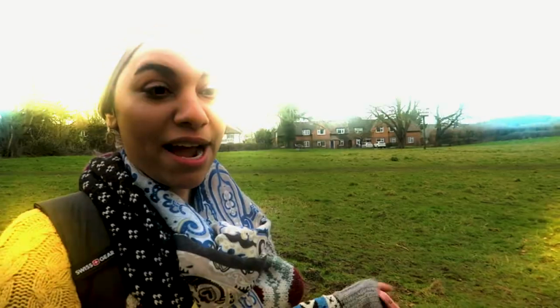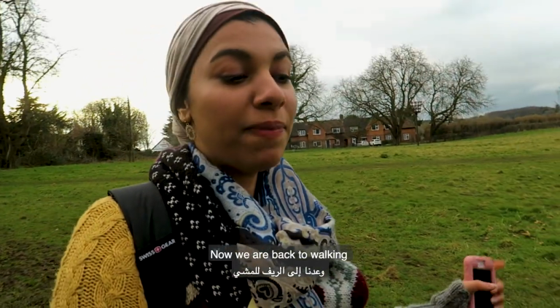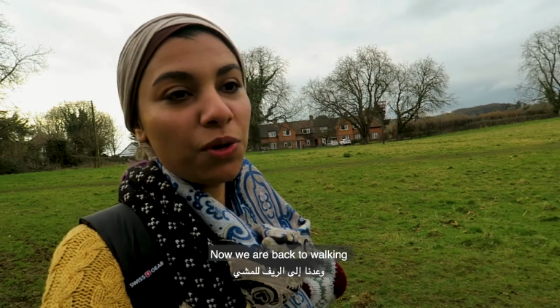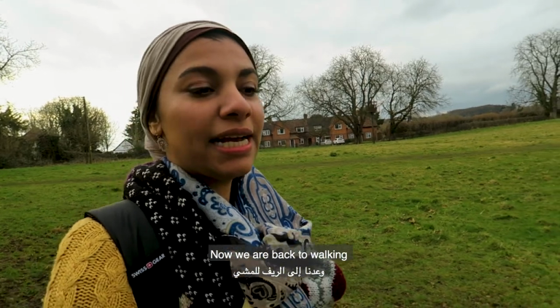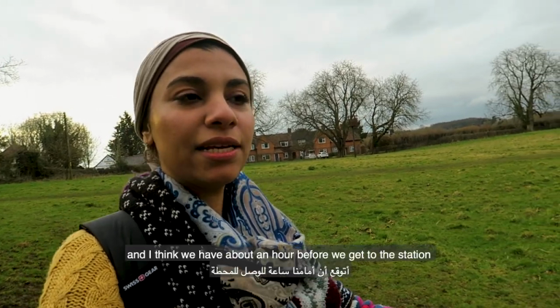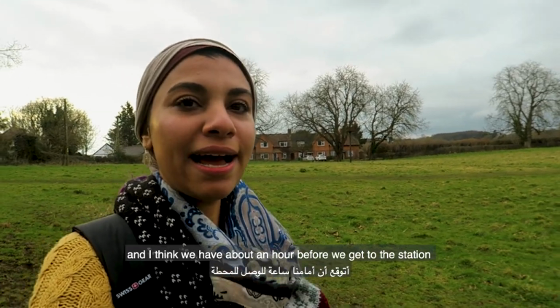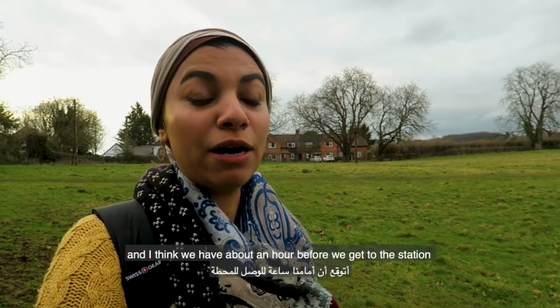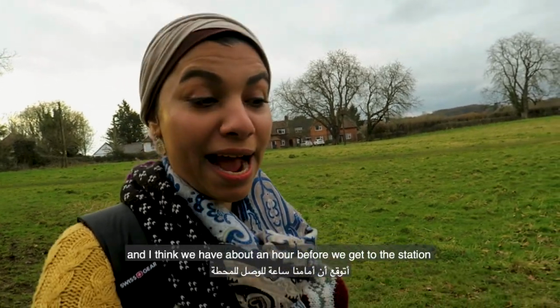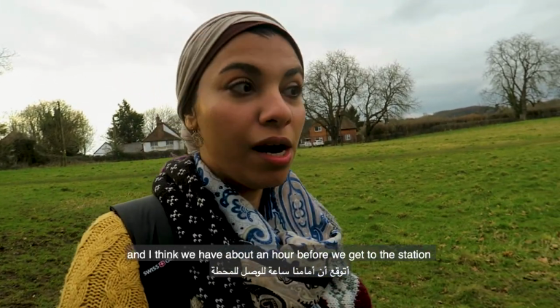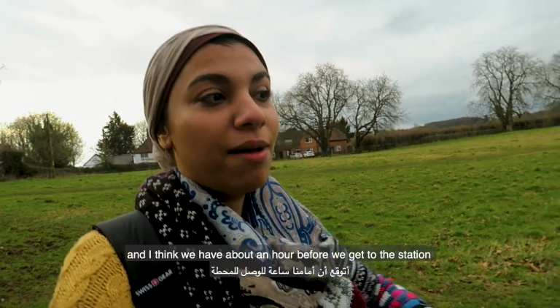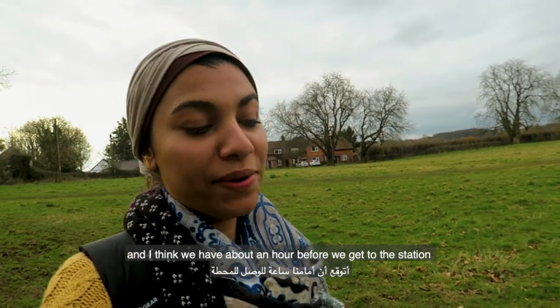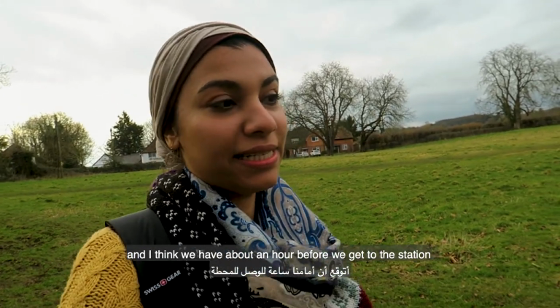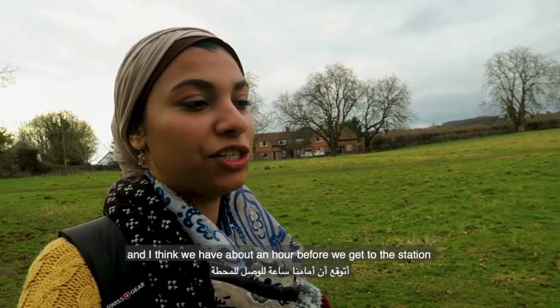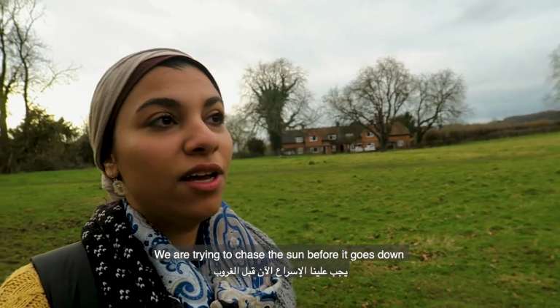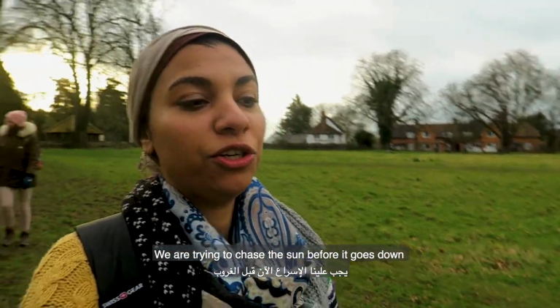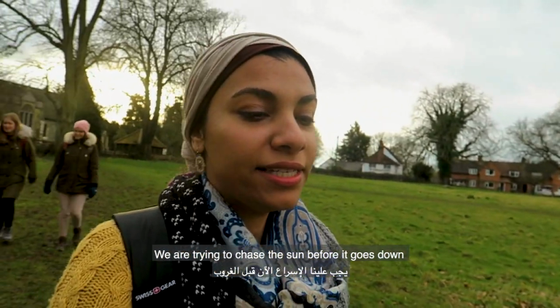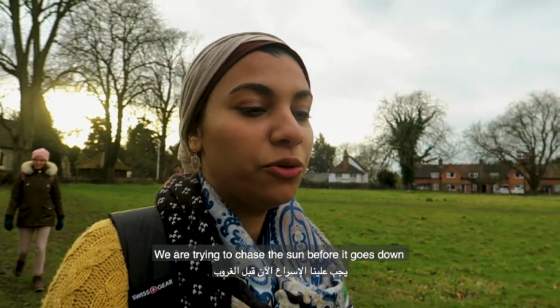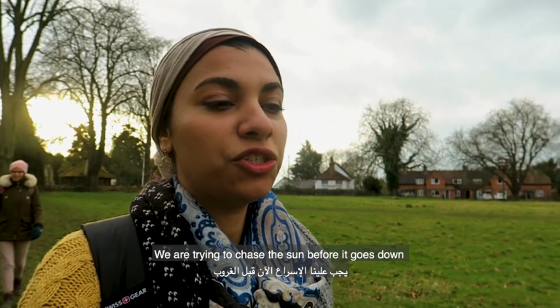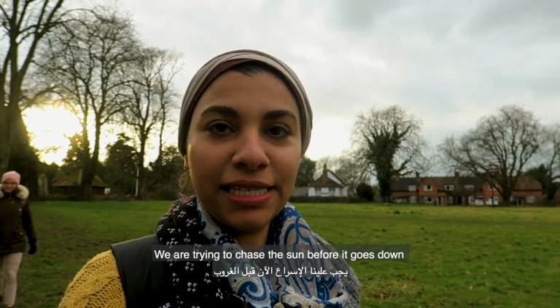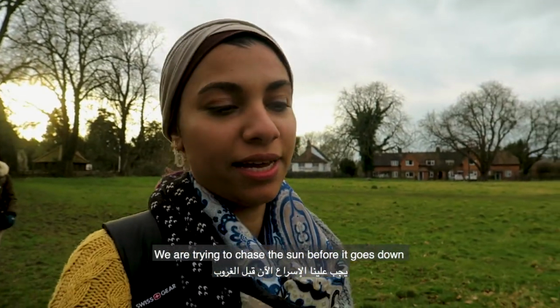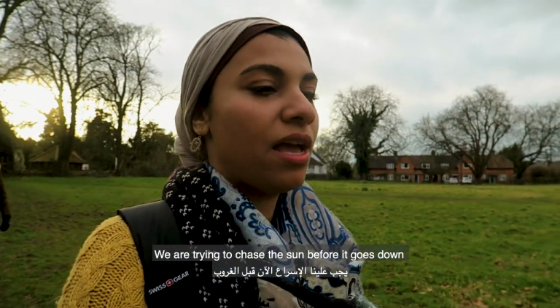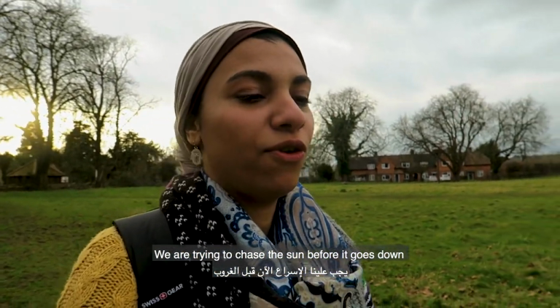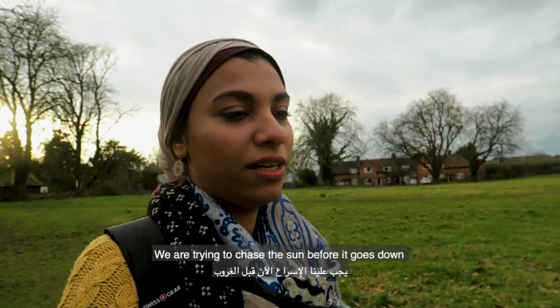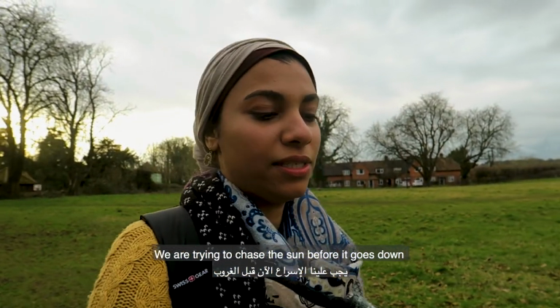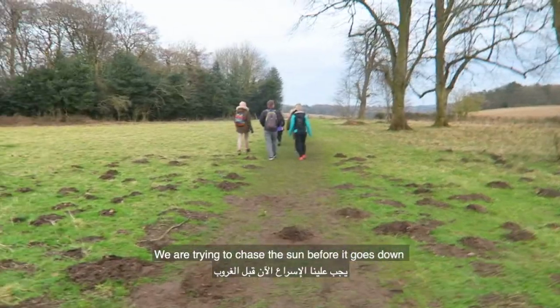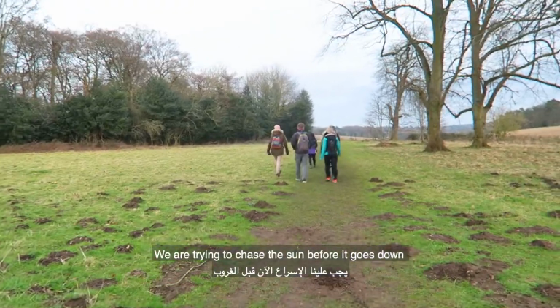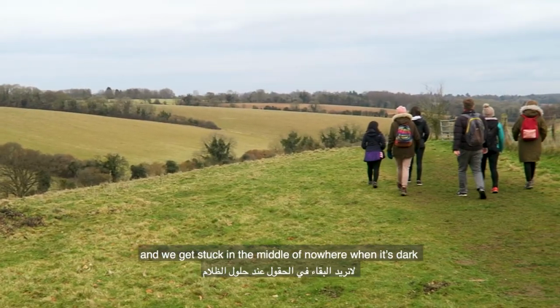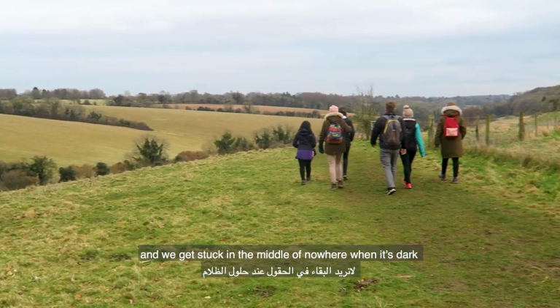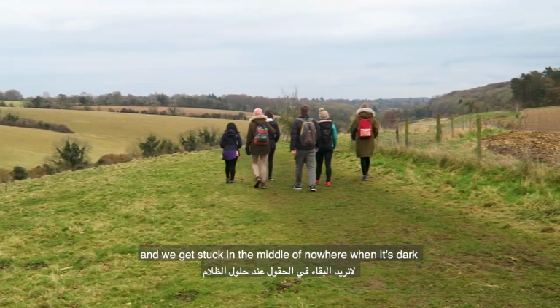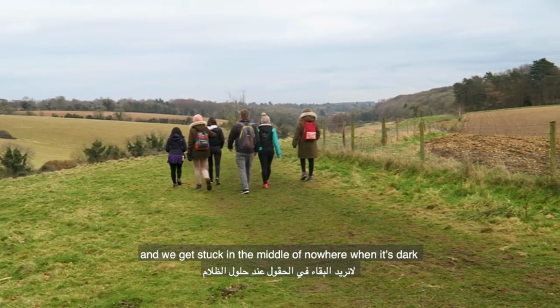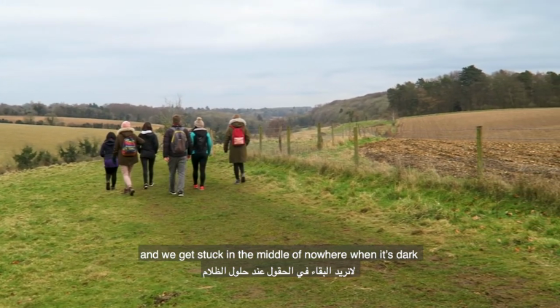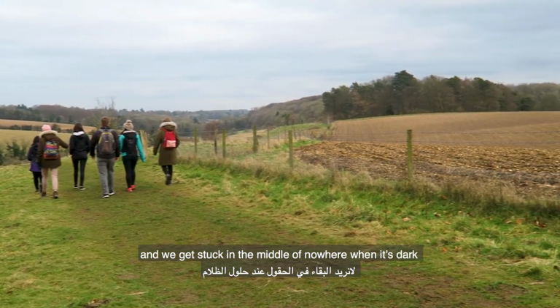Now we're back to walking and I think we have about an hour before we get to the station. We're trying to chase the sun before it goes down and we get stuck in the middle of nowhere when it's dark.